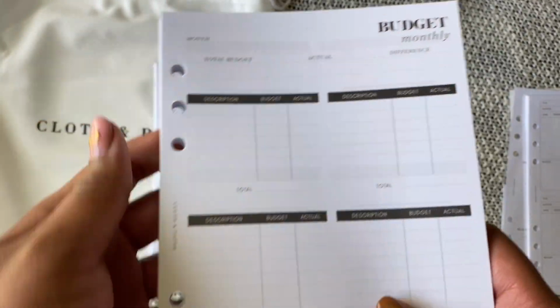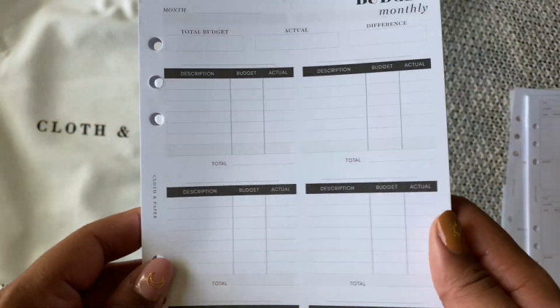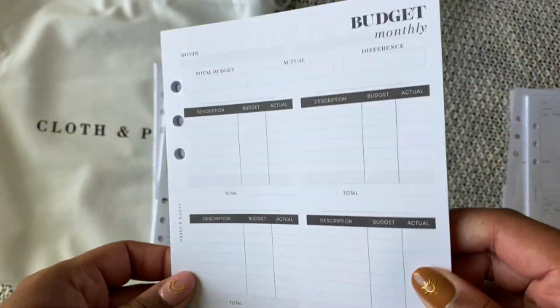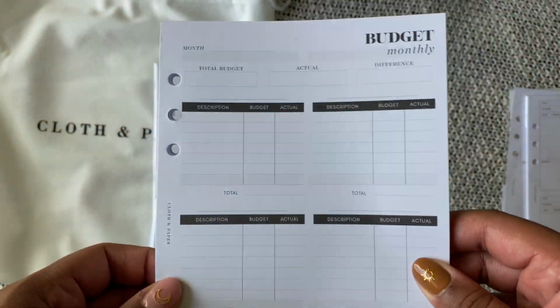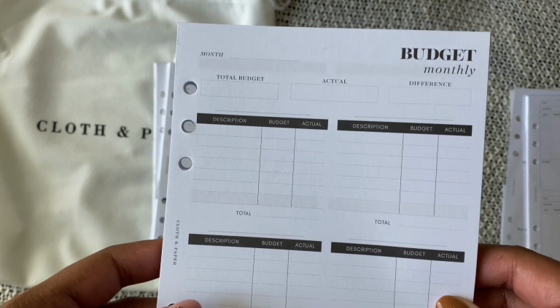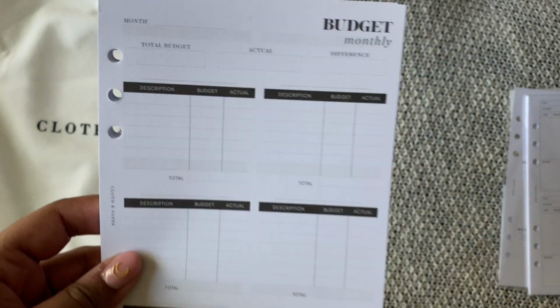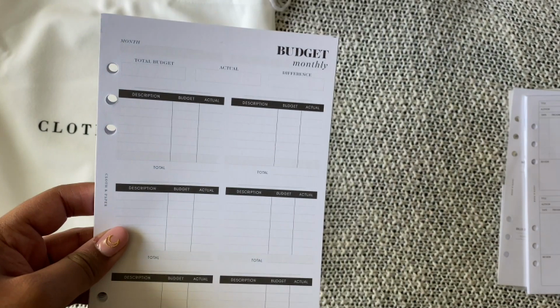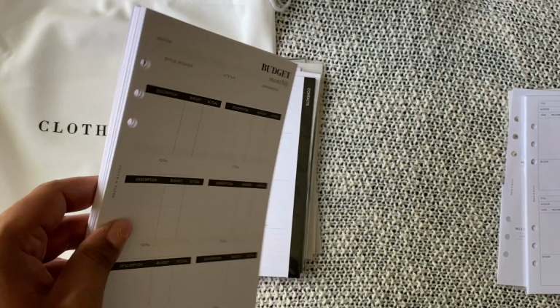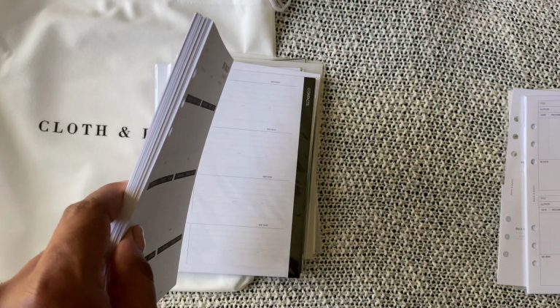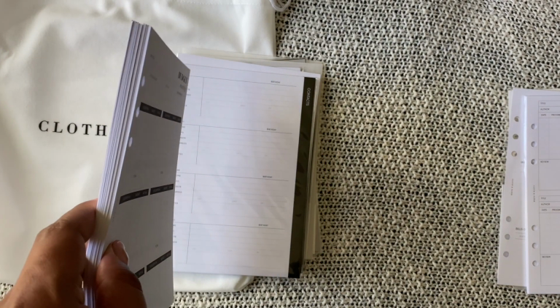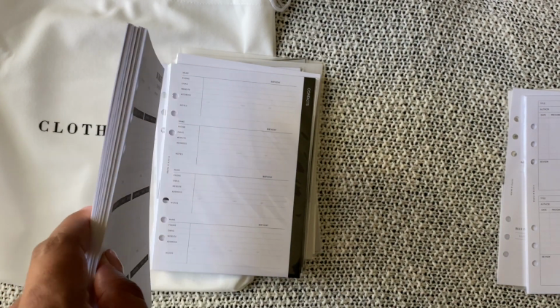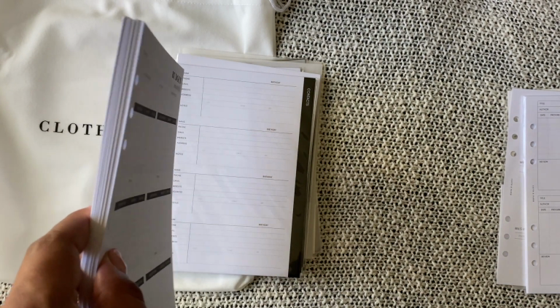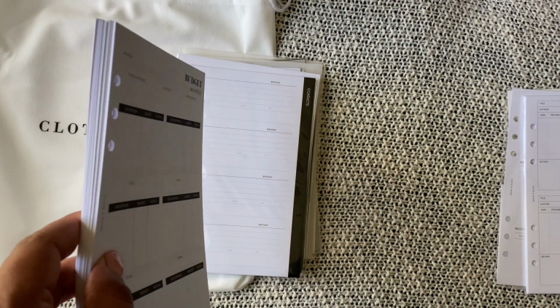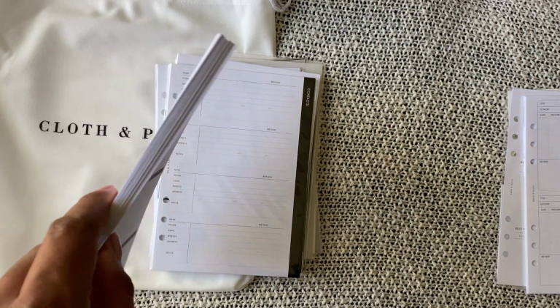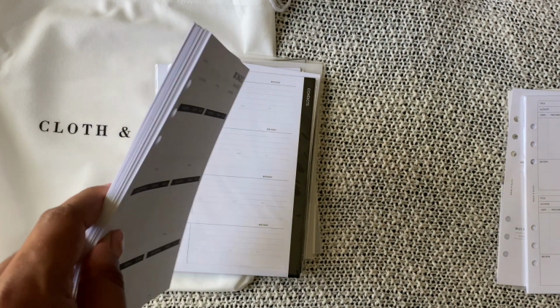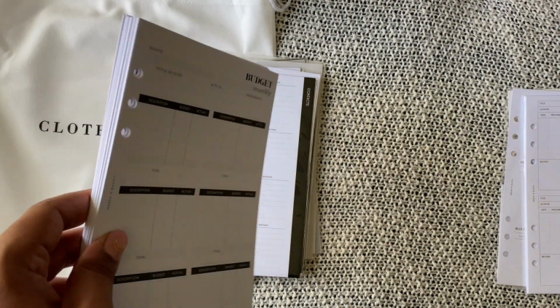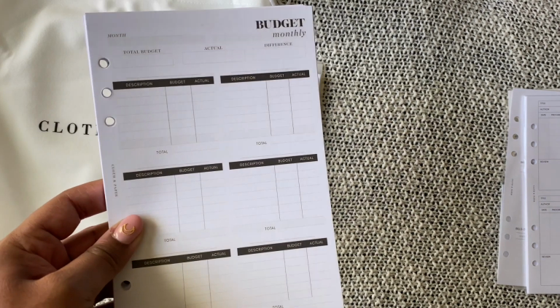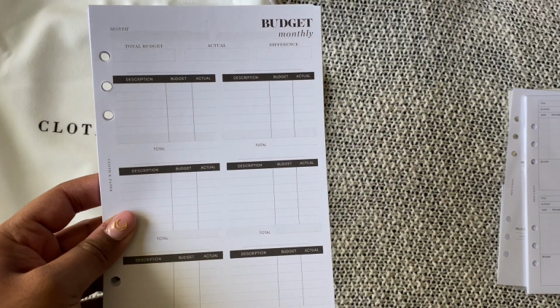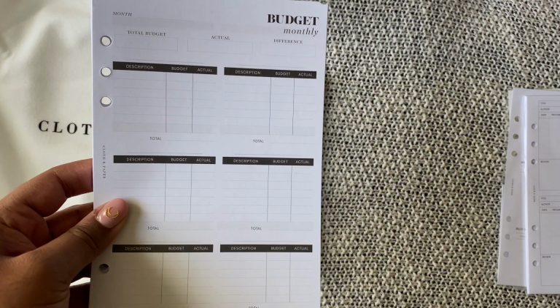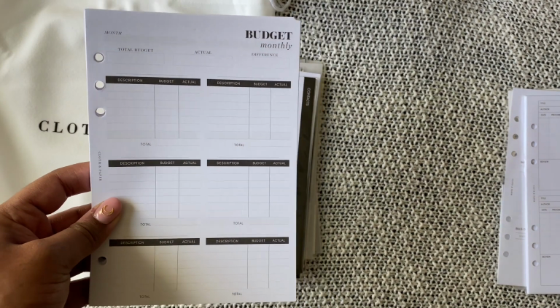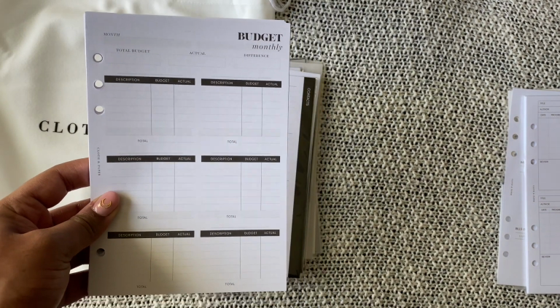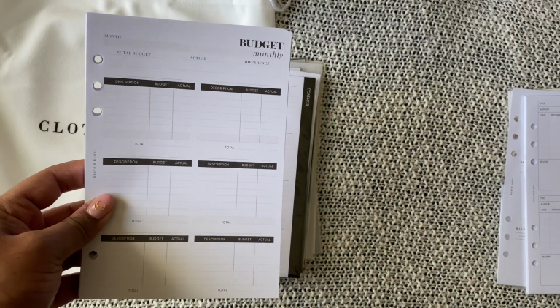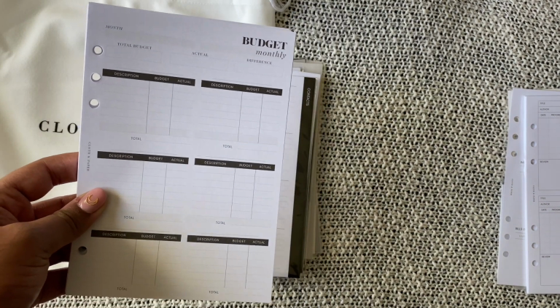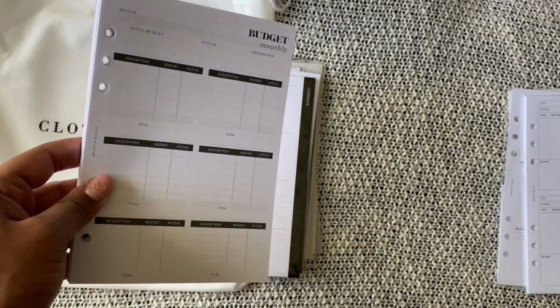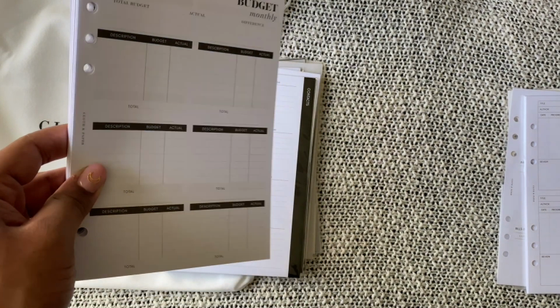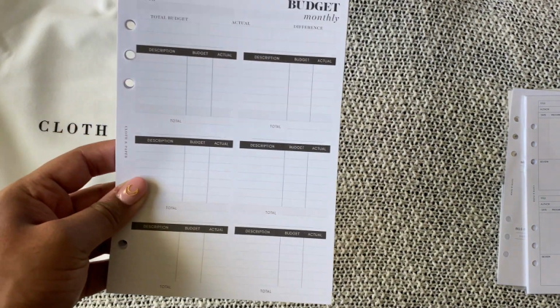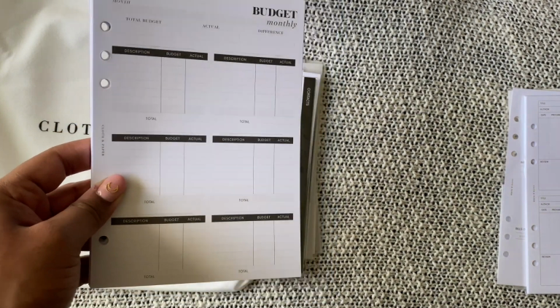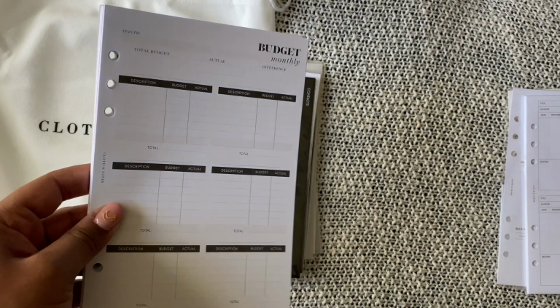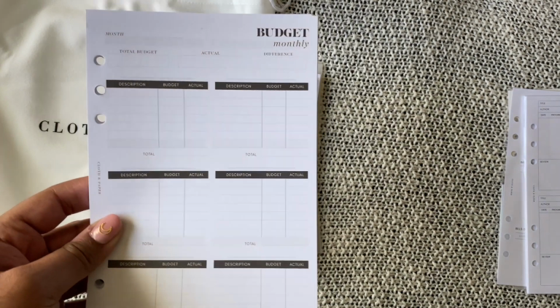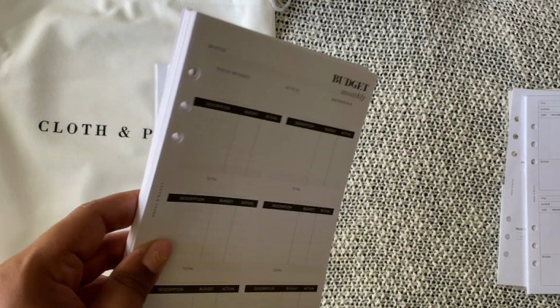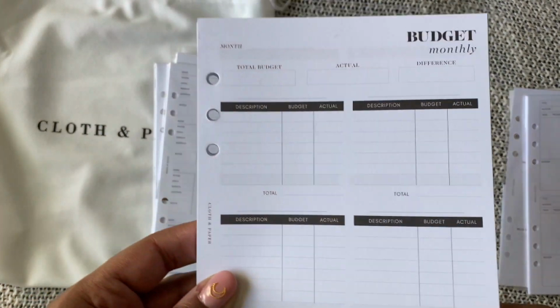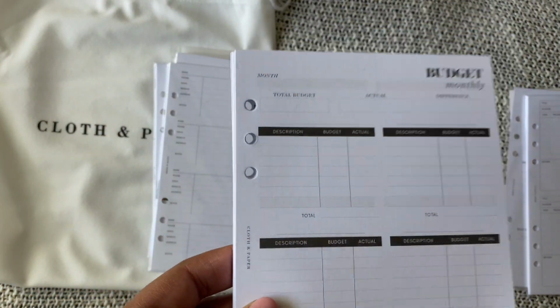I probably won't put the full thing in, just because it's a lot — you can see how chunky that is. This isn't a finance planner, it's a home binder, but I do want to have a finance section. So I will add a decent amount of these in there just to track everything that I am spending.